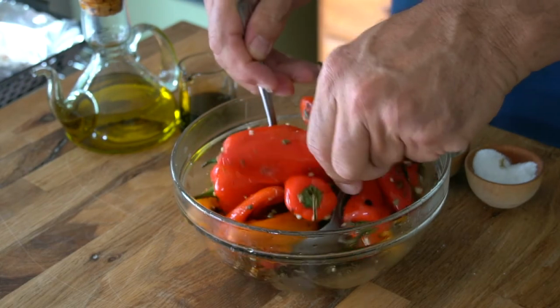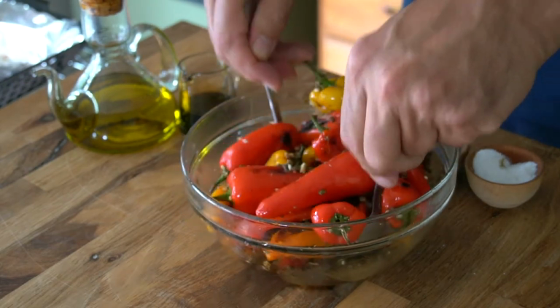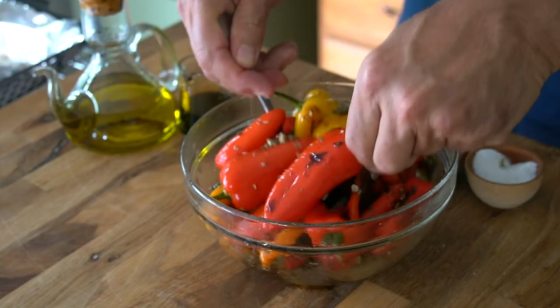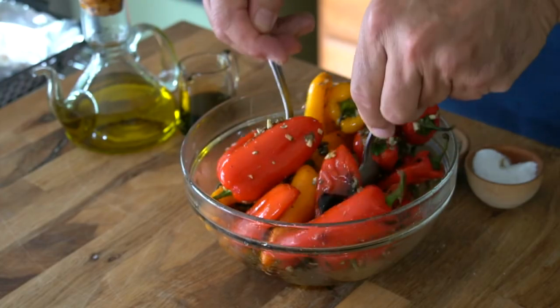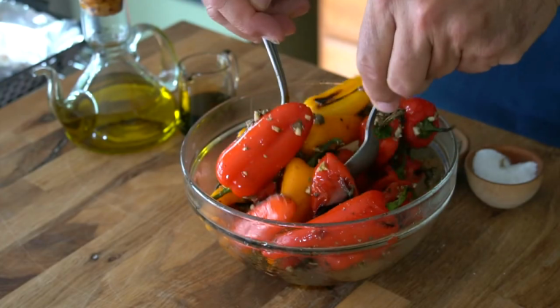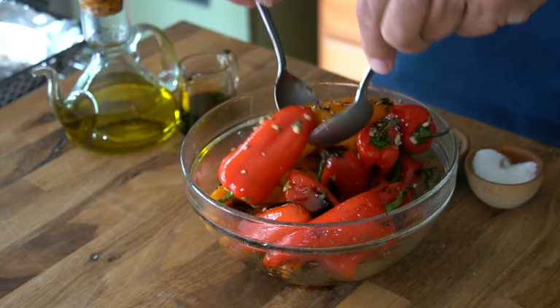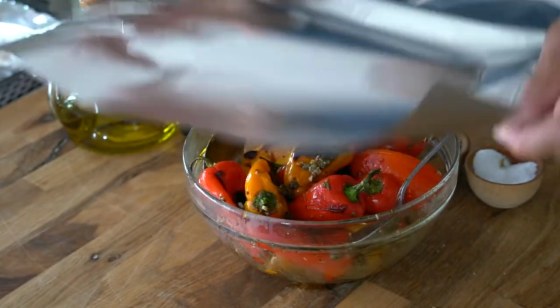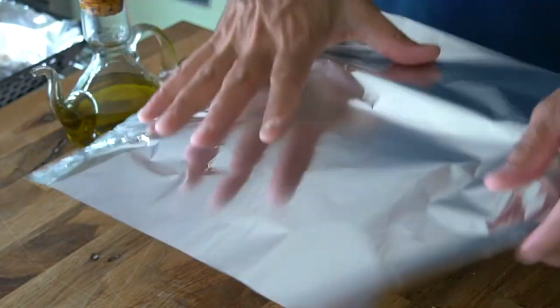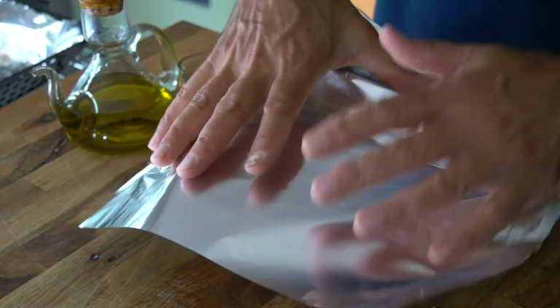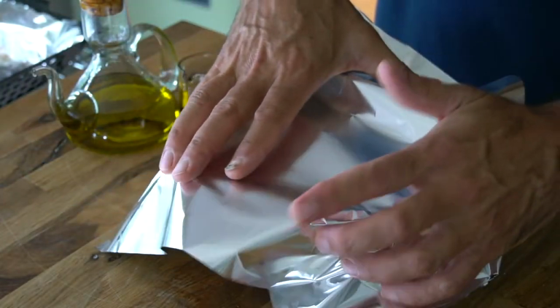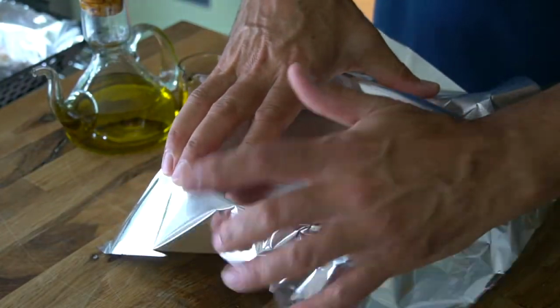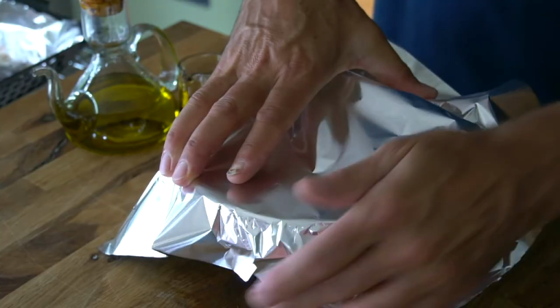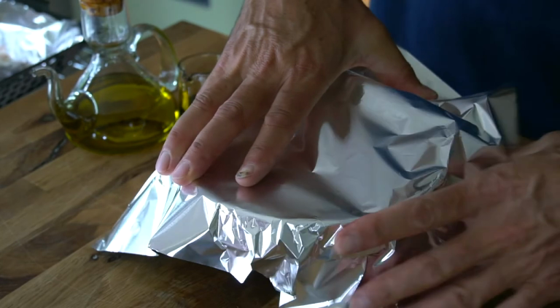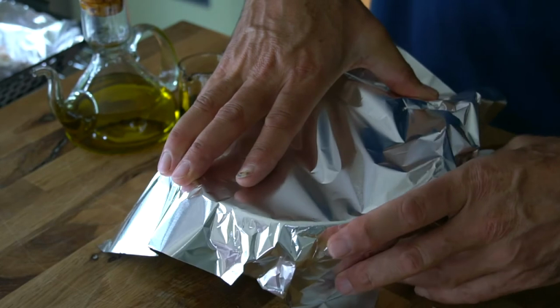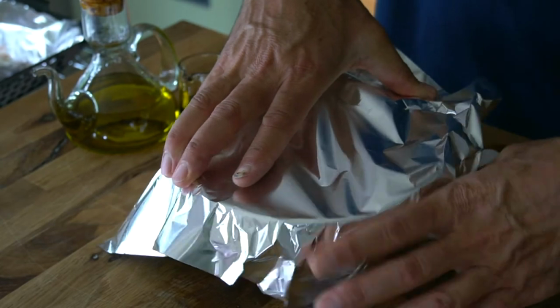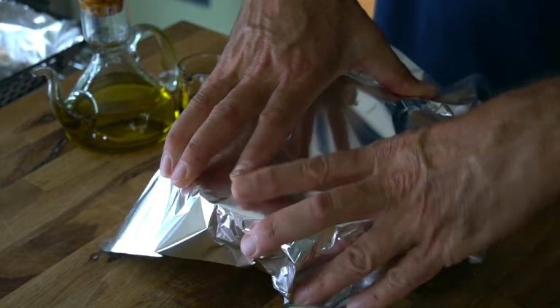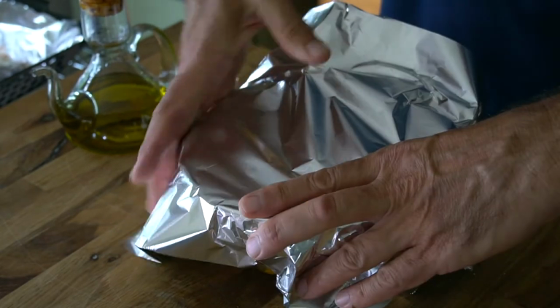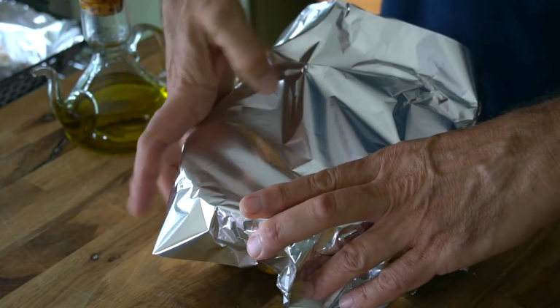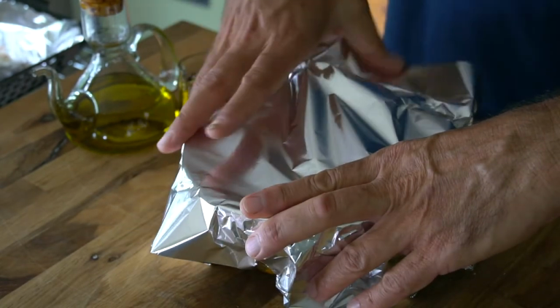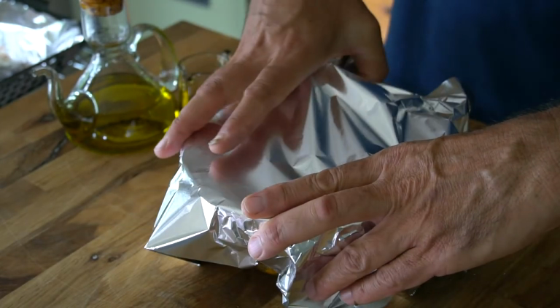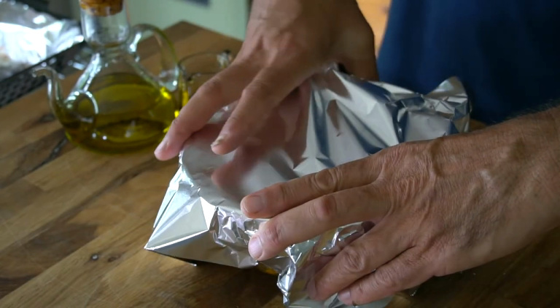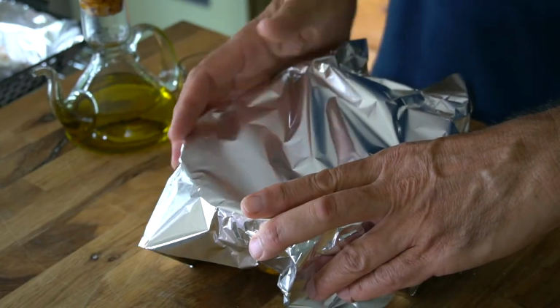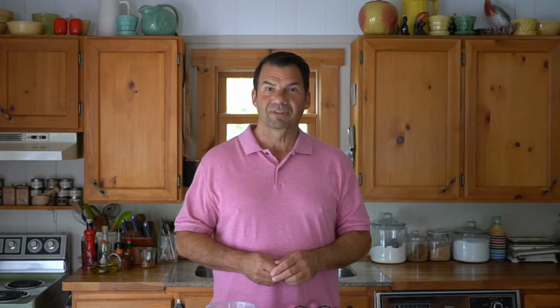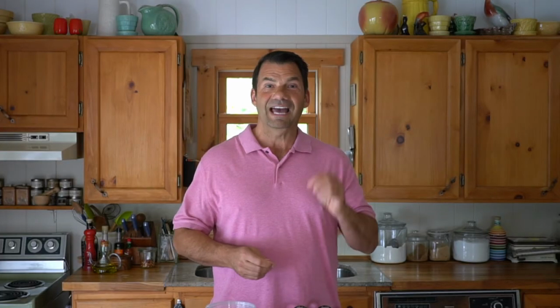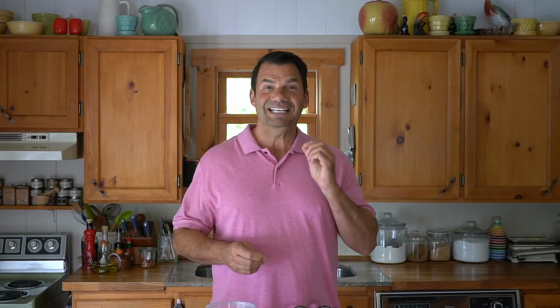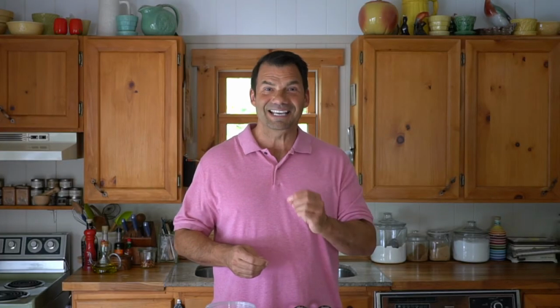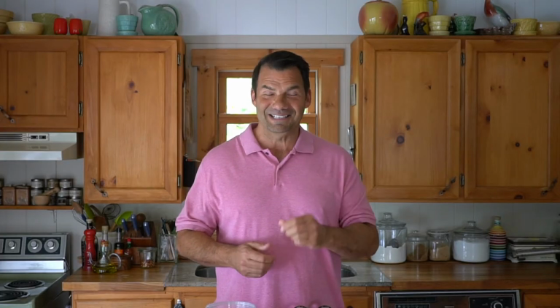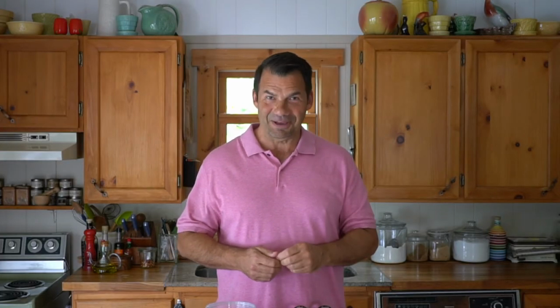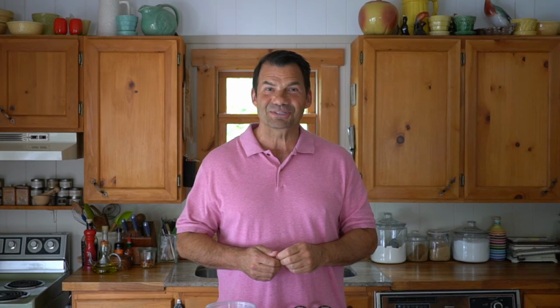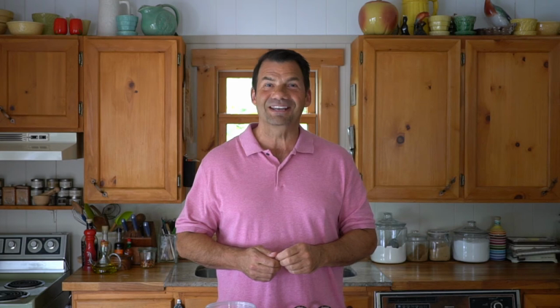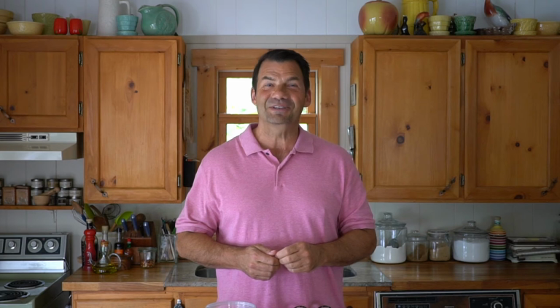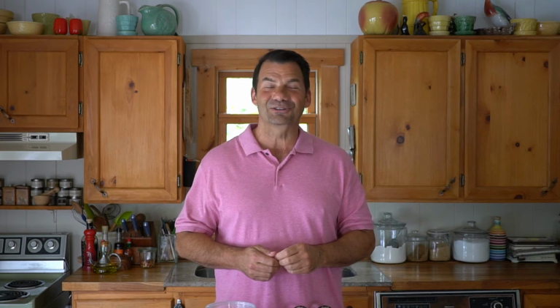Toss to combine, then cover with foil and leave the peppers to wilt for 10 minutes. That is it — the peppers are ready to be enjoyed.